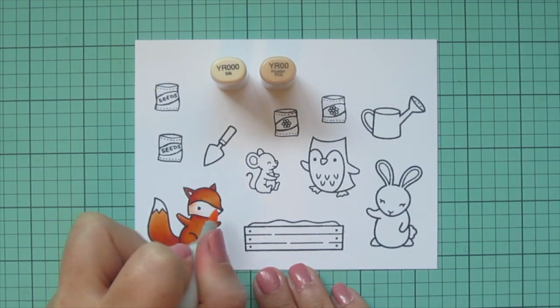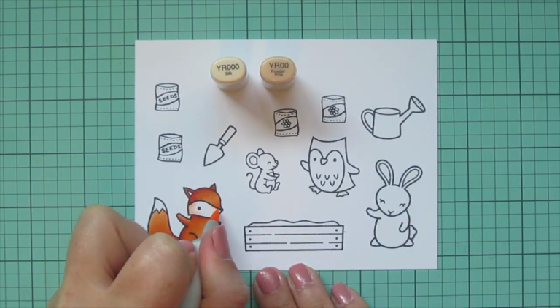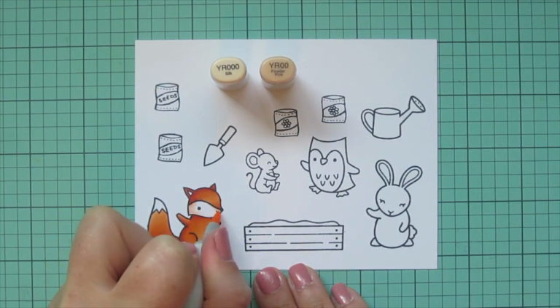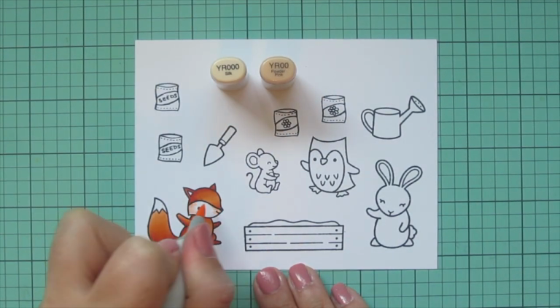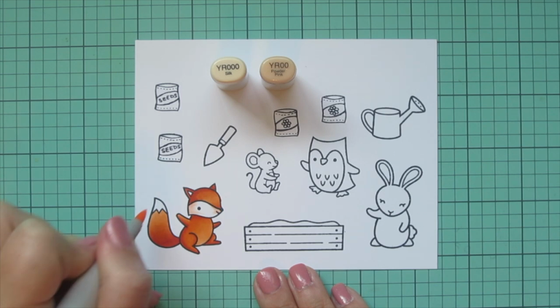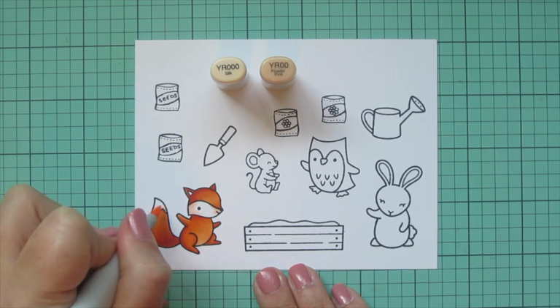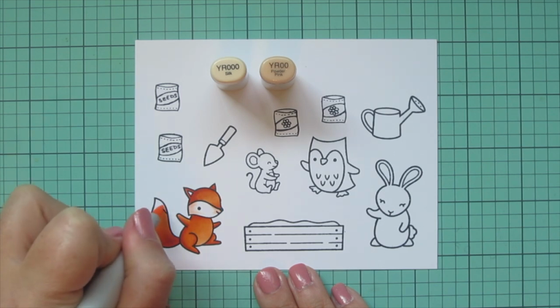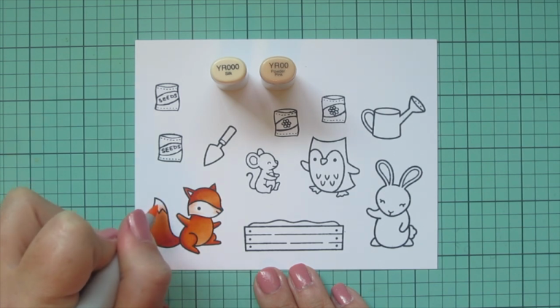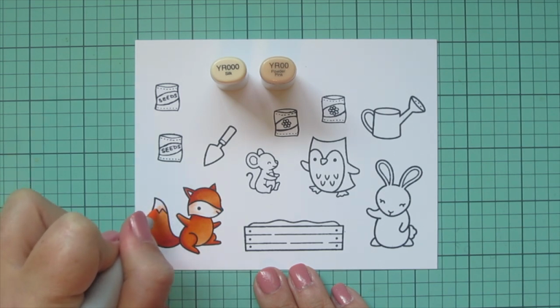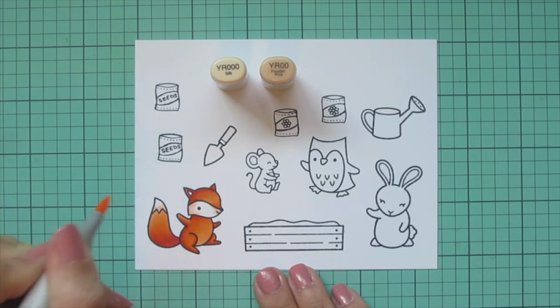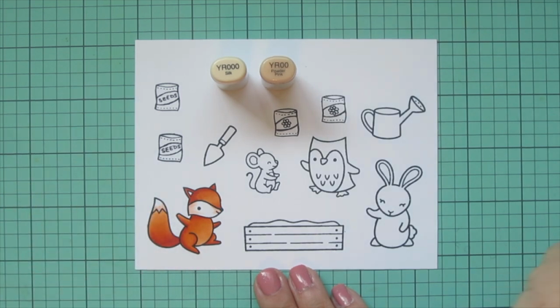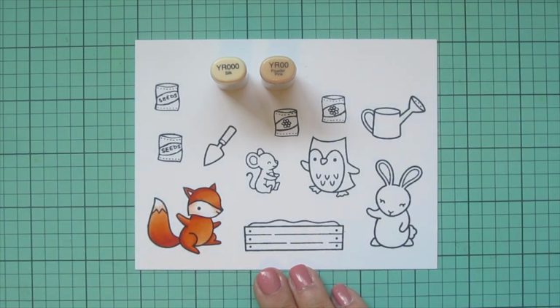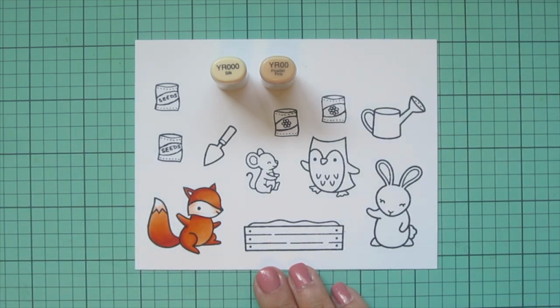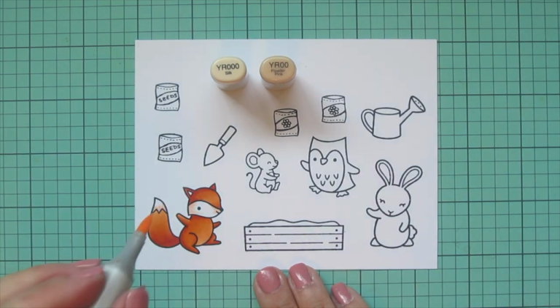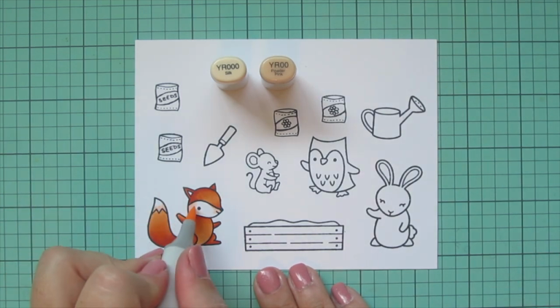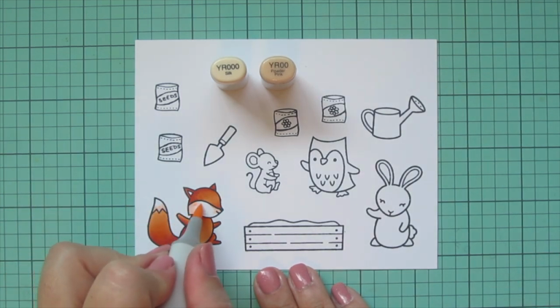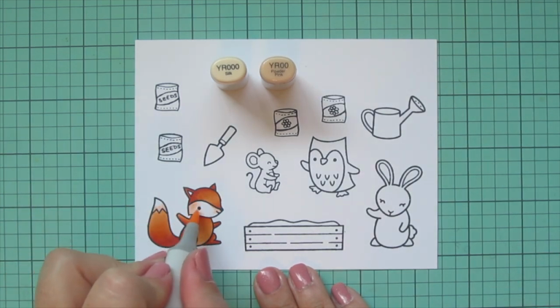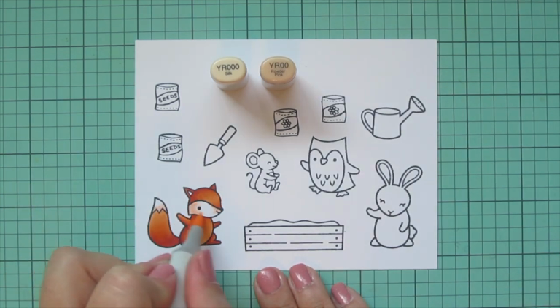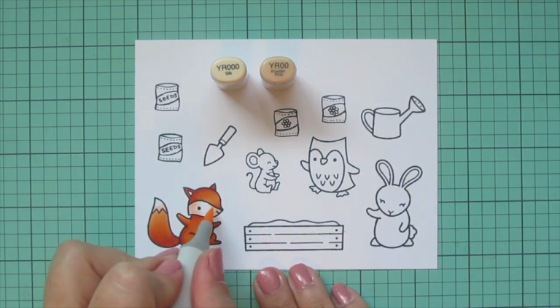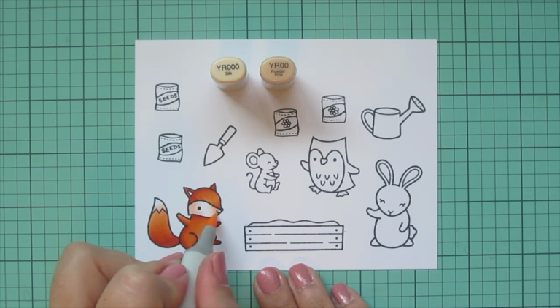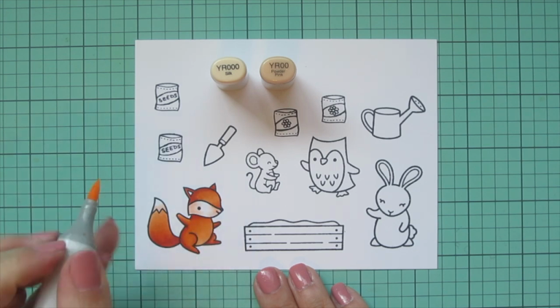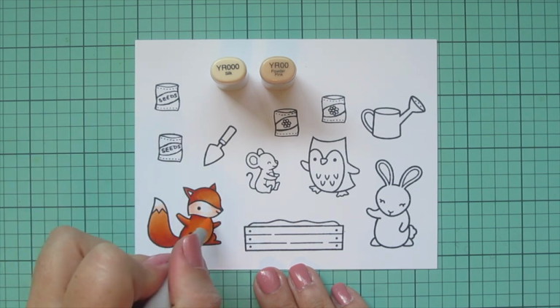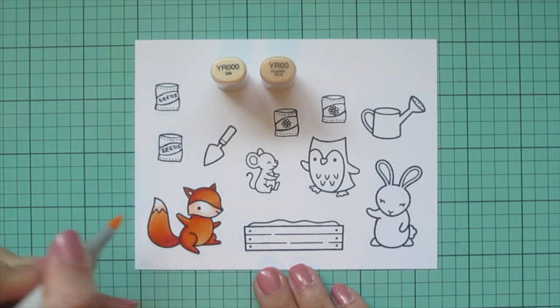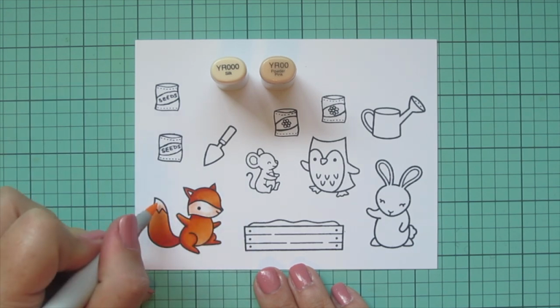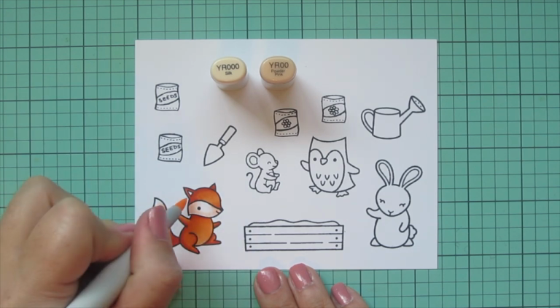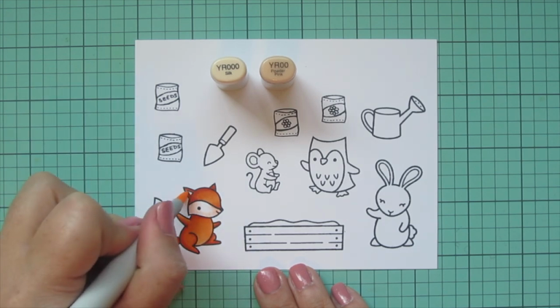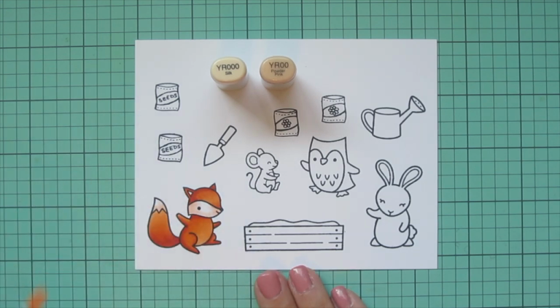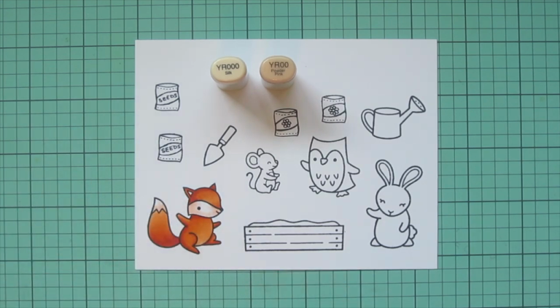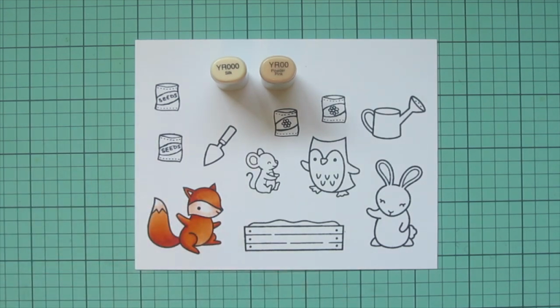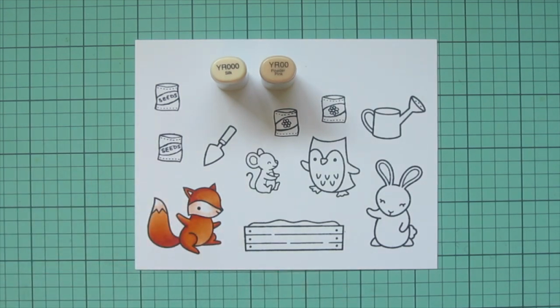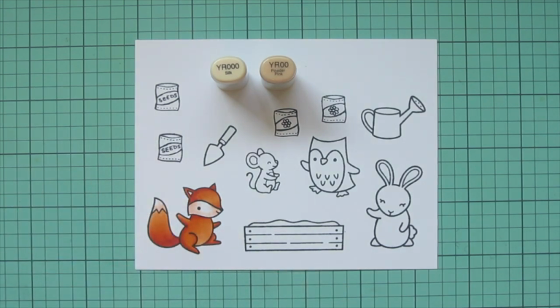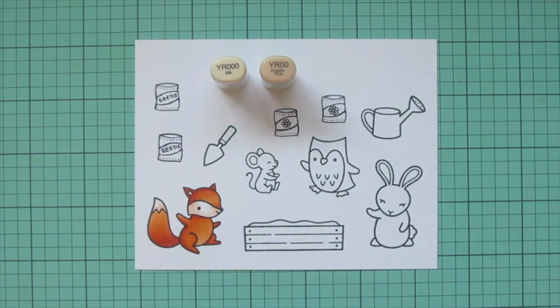Then I'll move on to the white areas. I'm using YR000 and YR00 for that, adding some shading and letting that fade into the white.